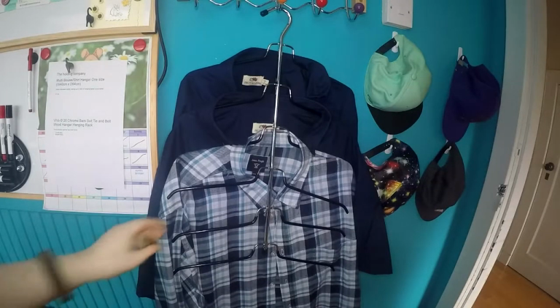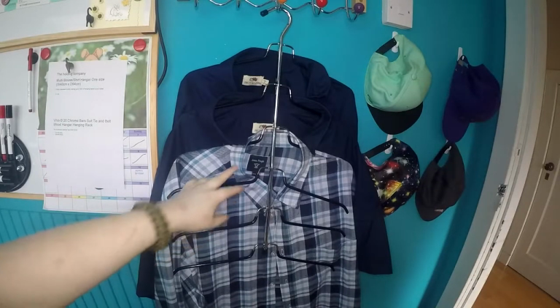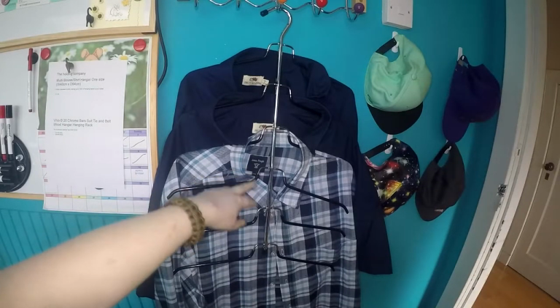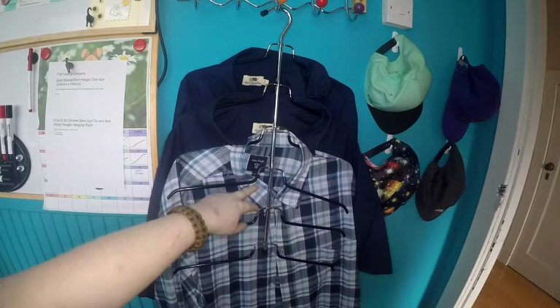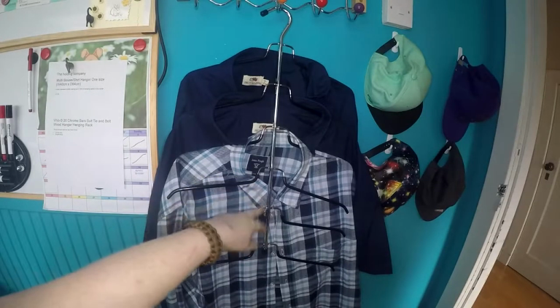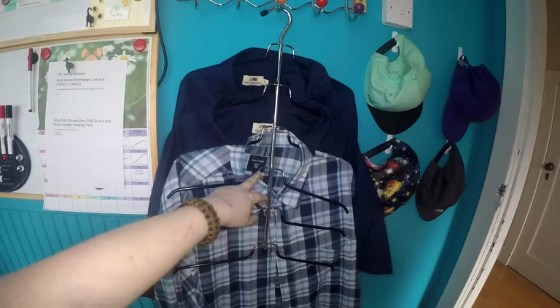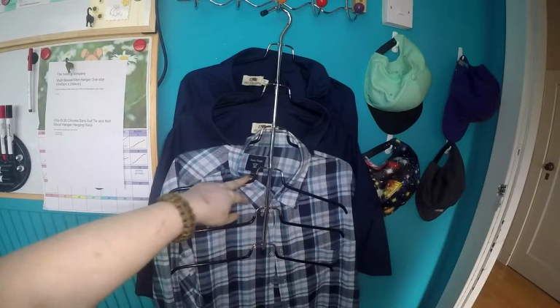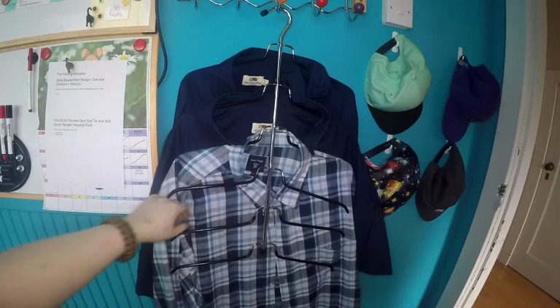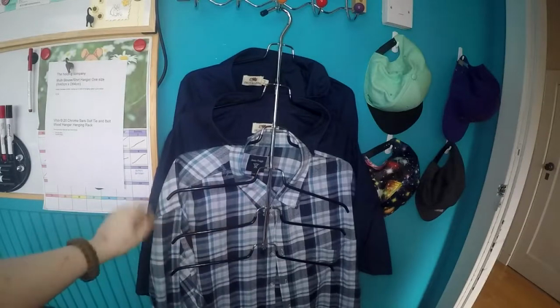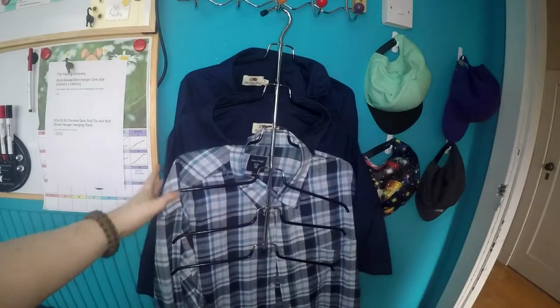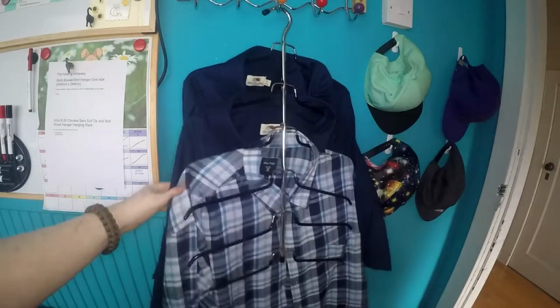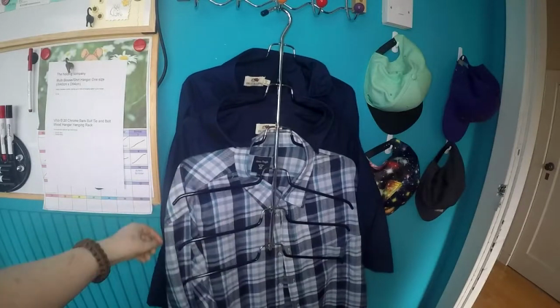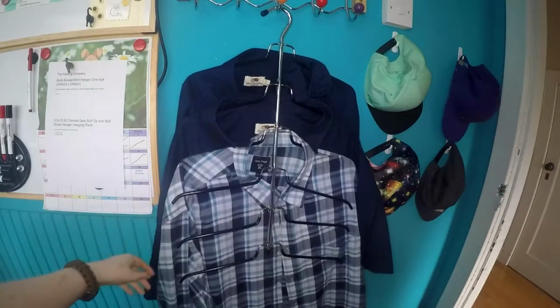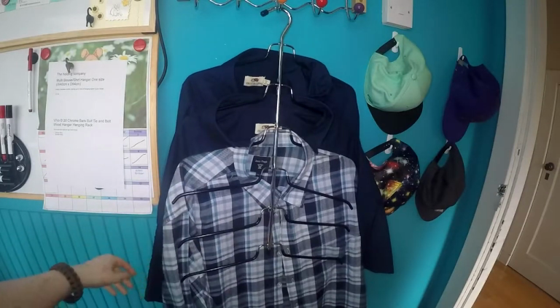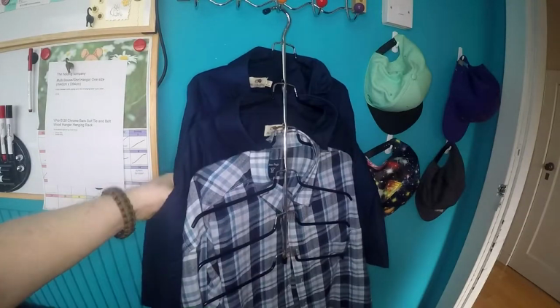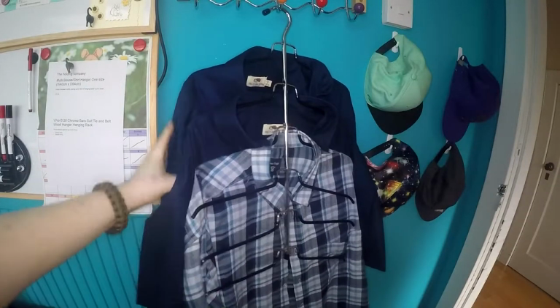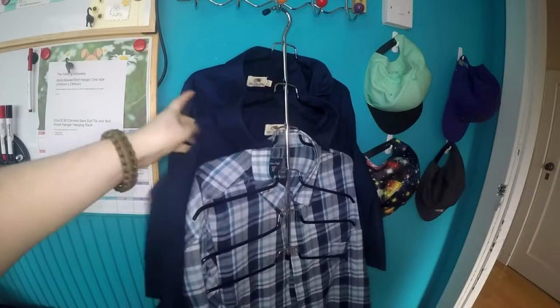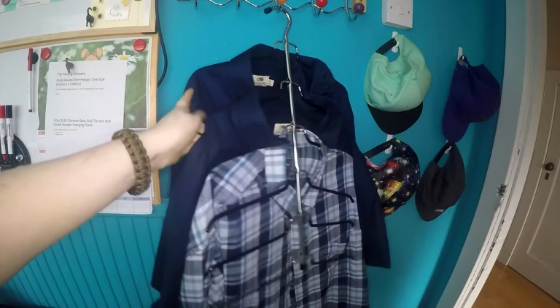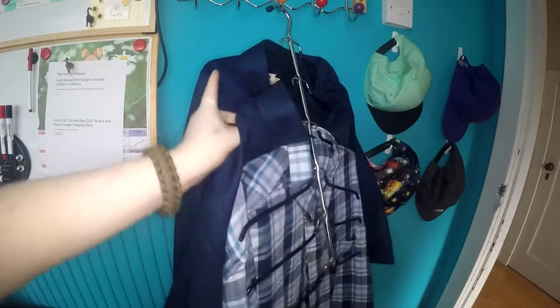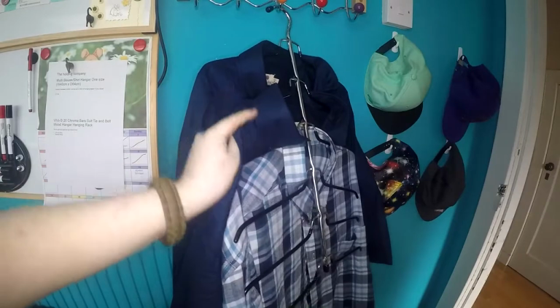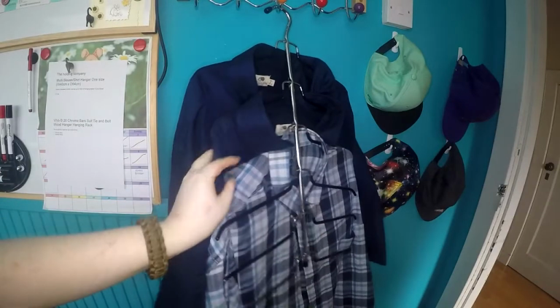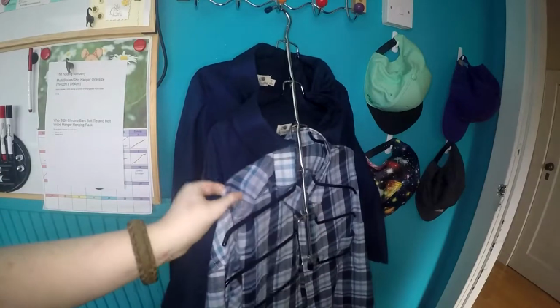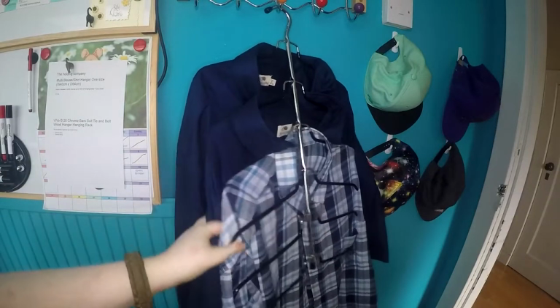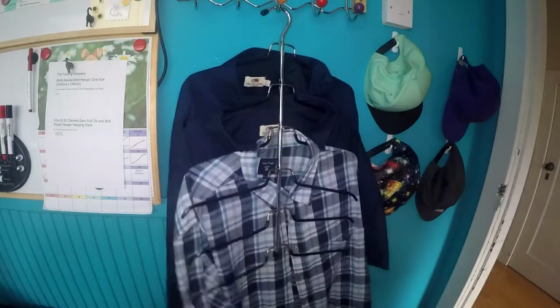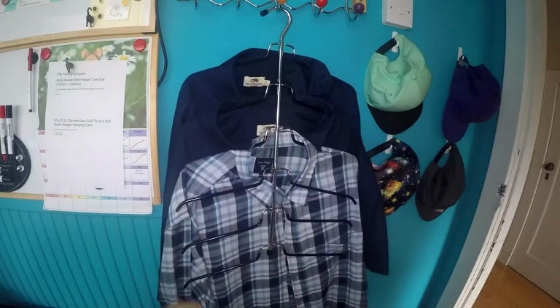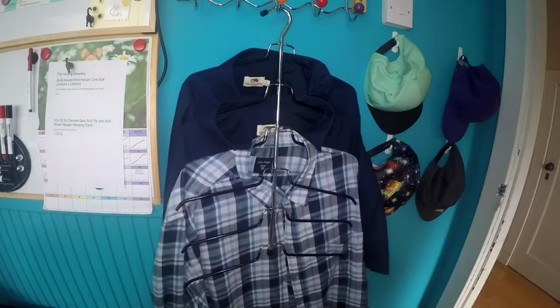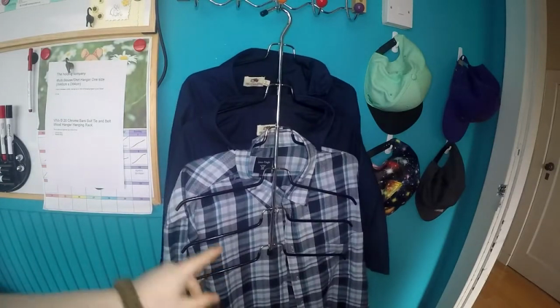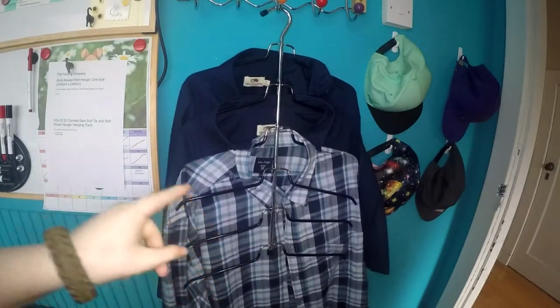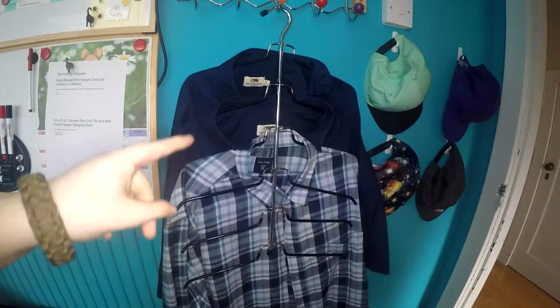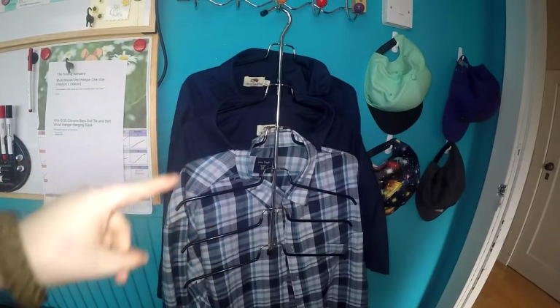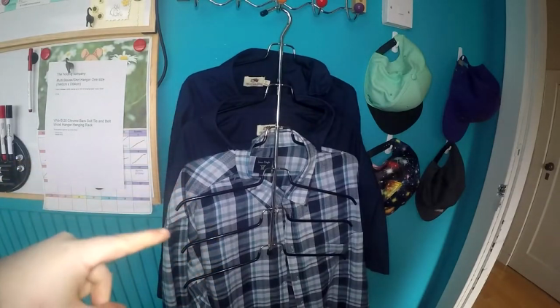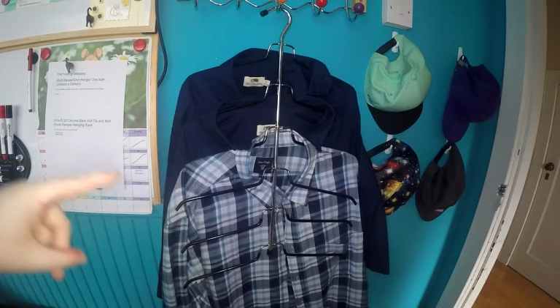It has a good amount of space in between each hanger, so it makes it very easy to put the shirts on. I go from the top and have each shirt in front of the last shirt, which means you can easily see the shirts that are on it.